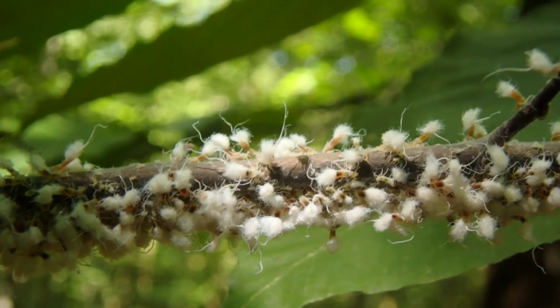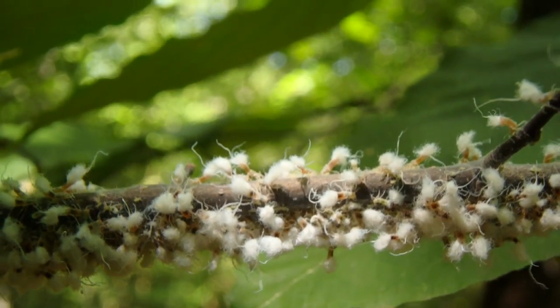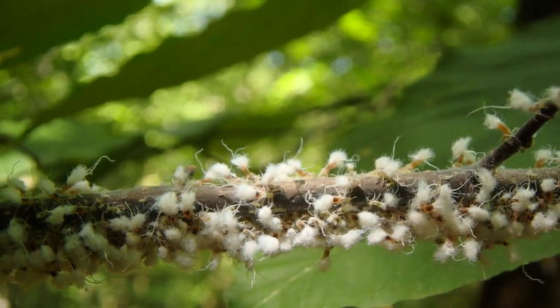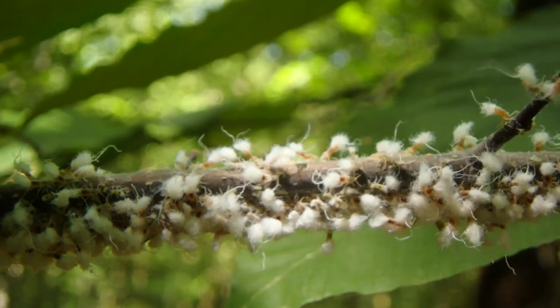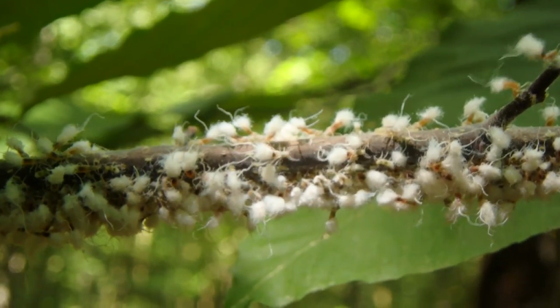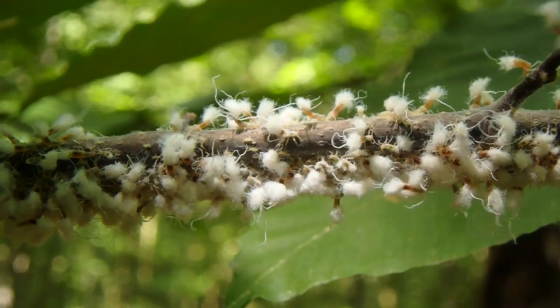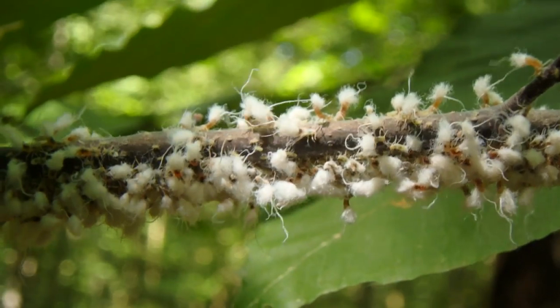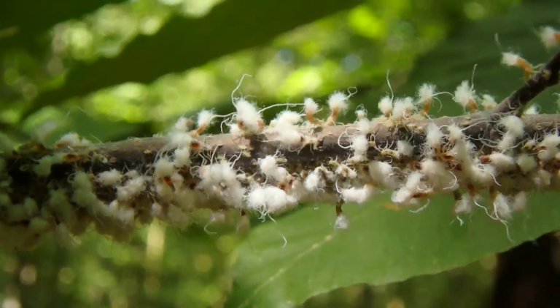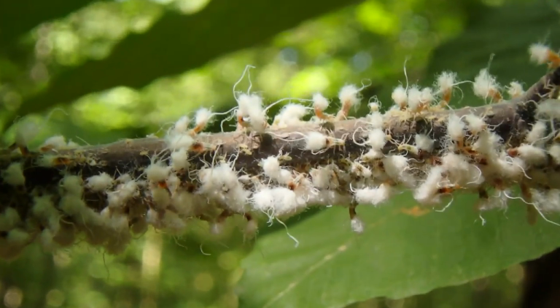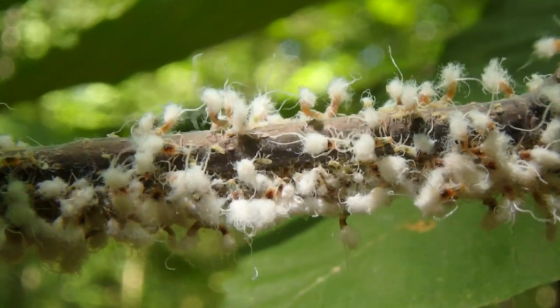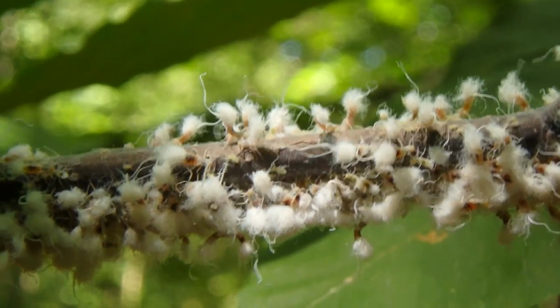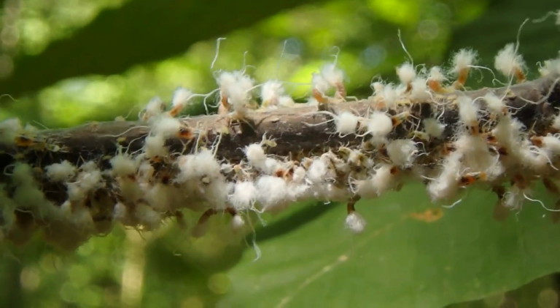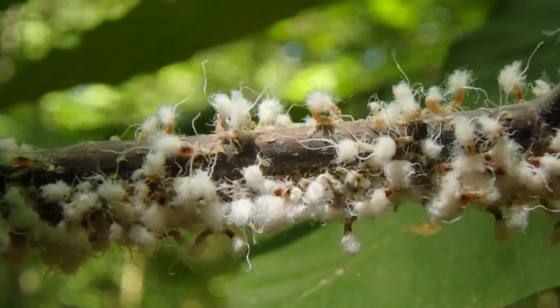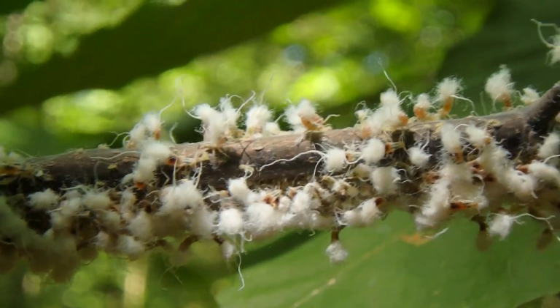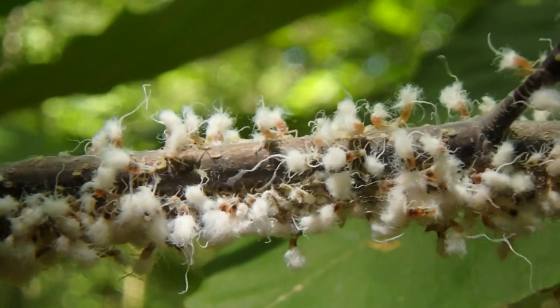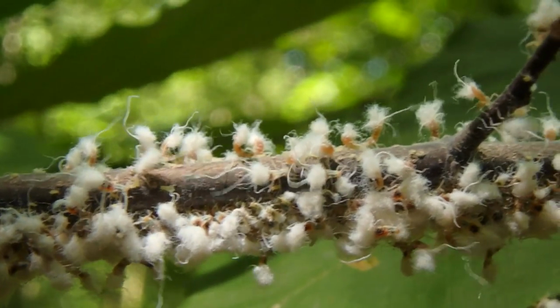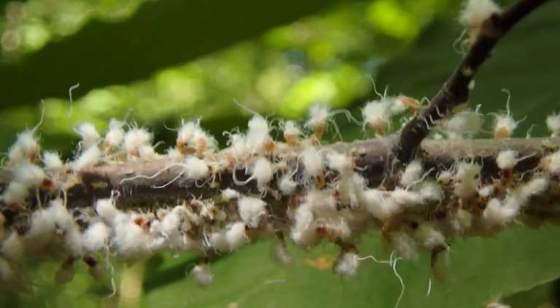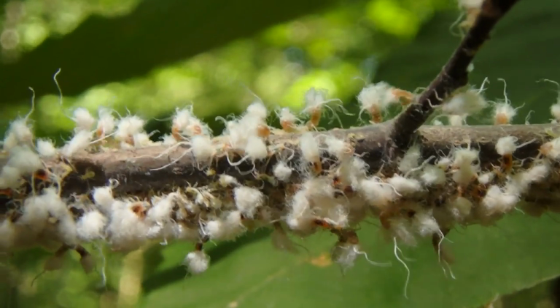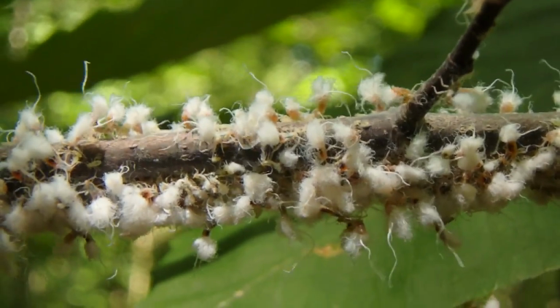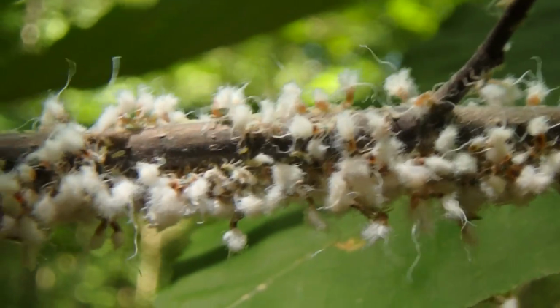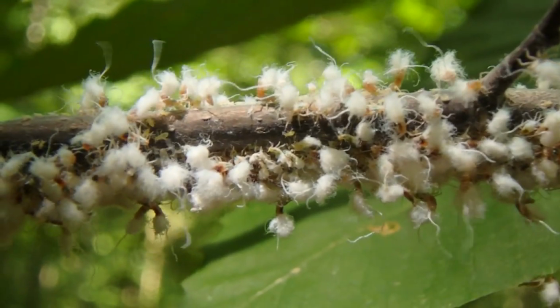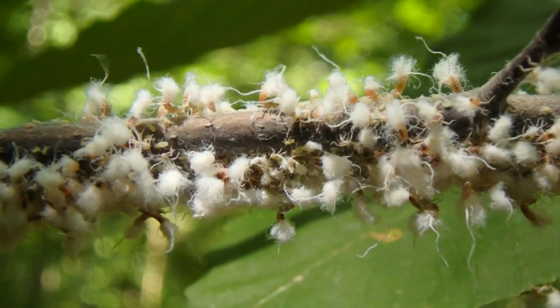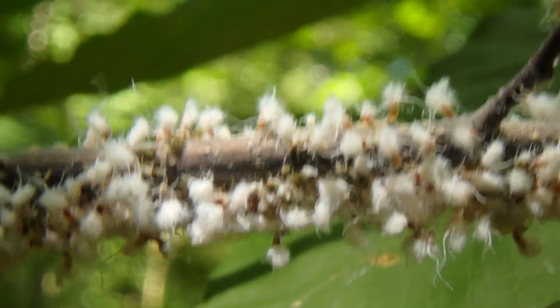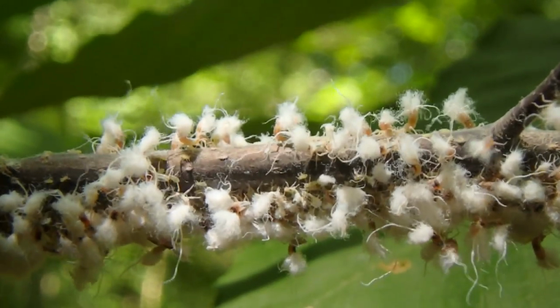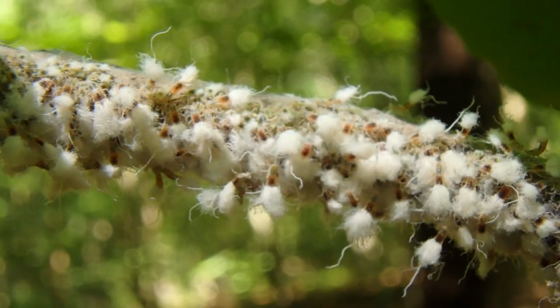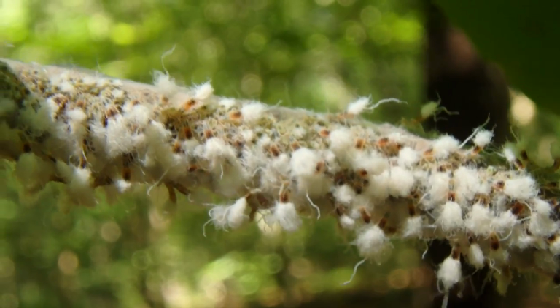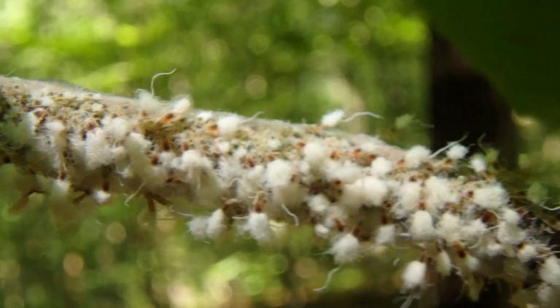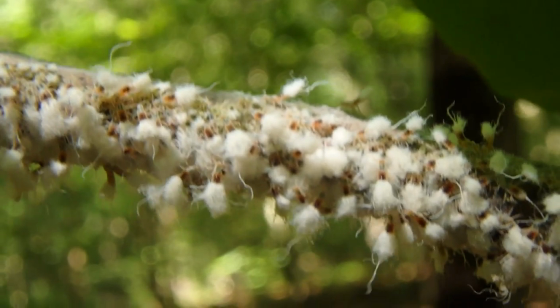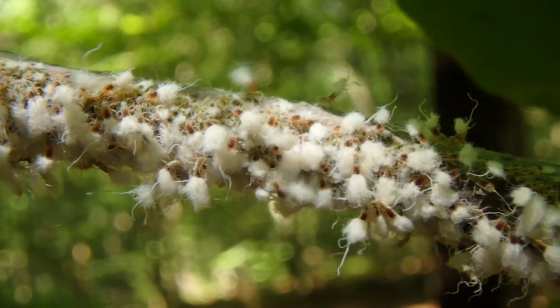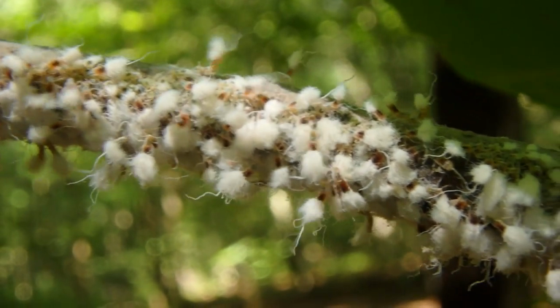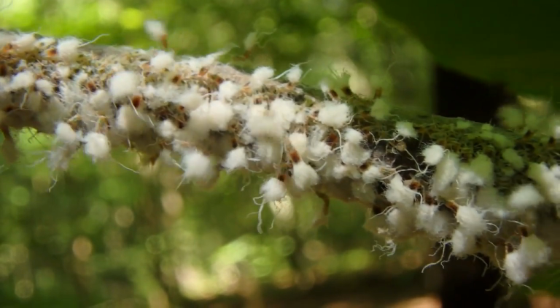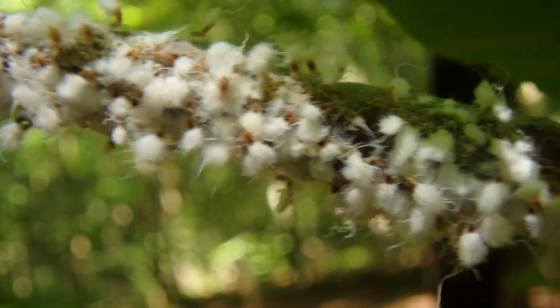They don't really cause much damage to the tree, but sometimes they can exude such large amounts of honeydew that a fungus sometimes forms underneath it. Also, when there are great infestations, twigs might sometimes die off if there's too many aphids feeding on them.